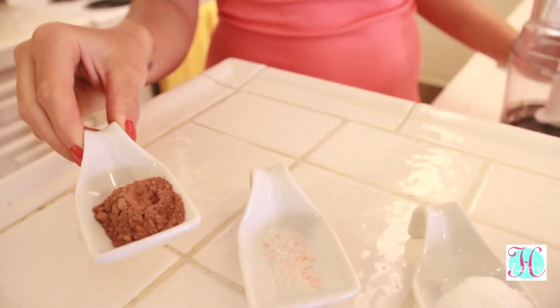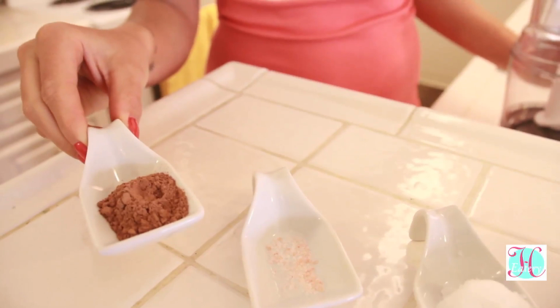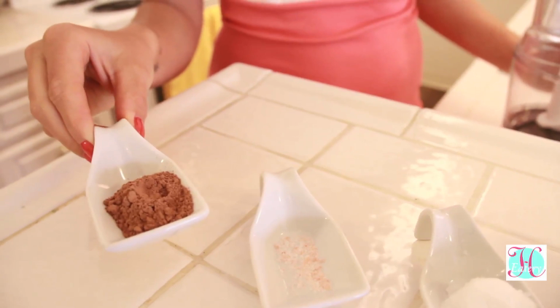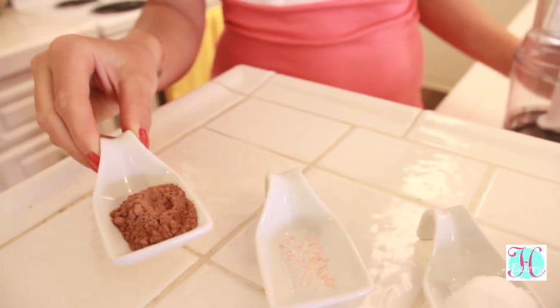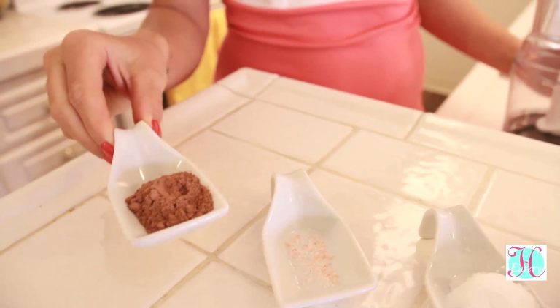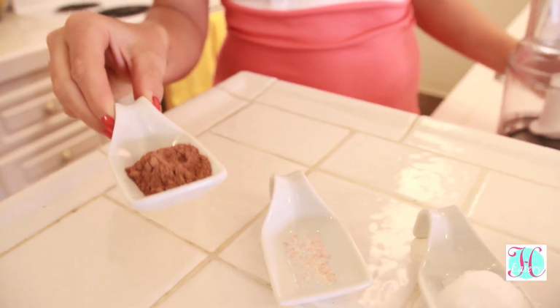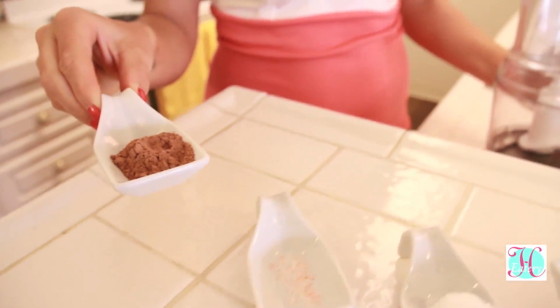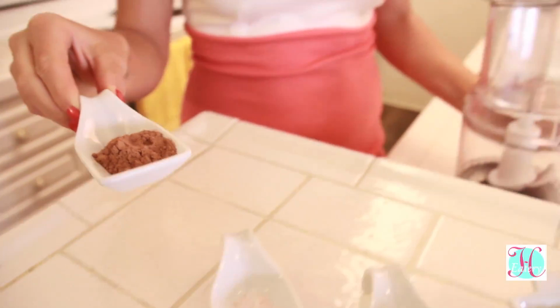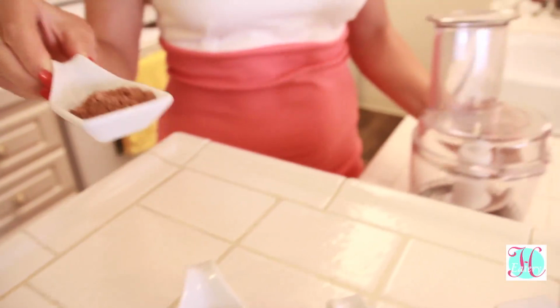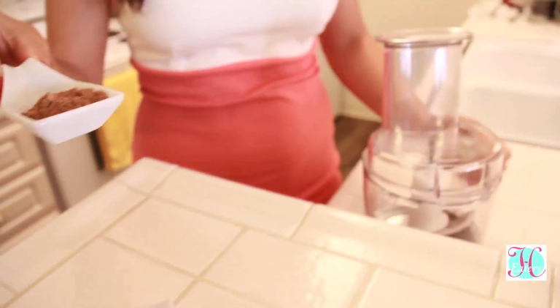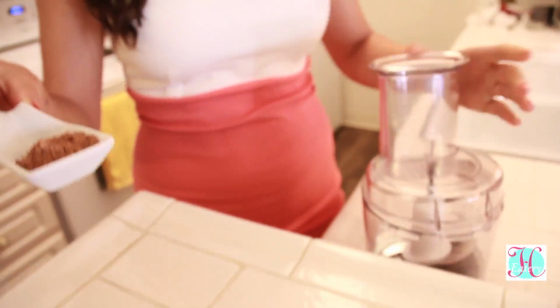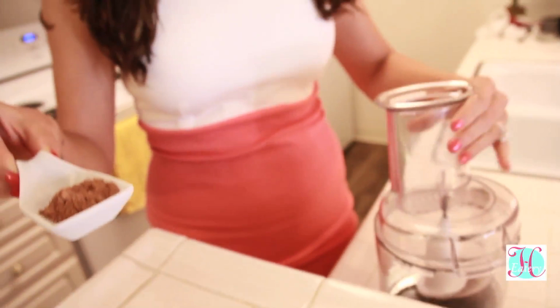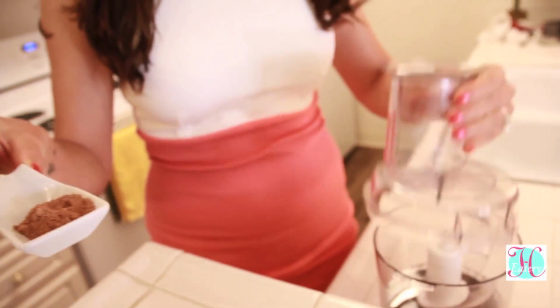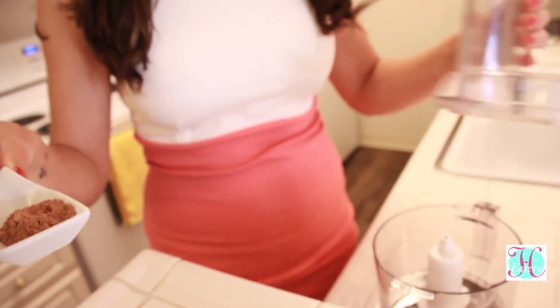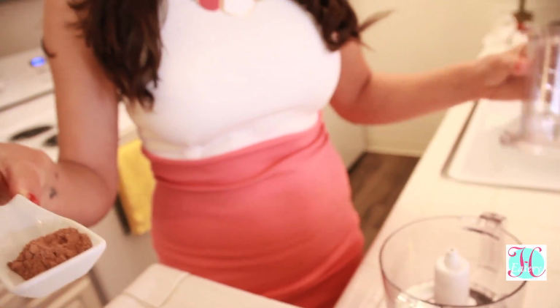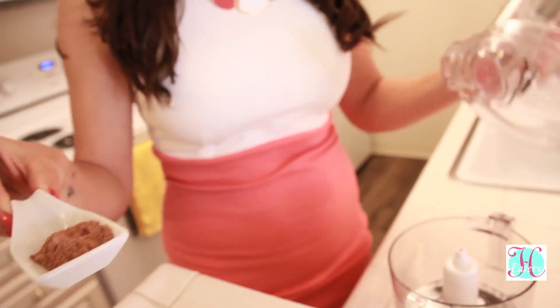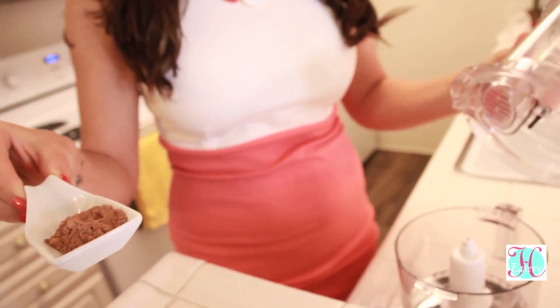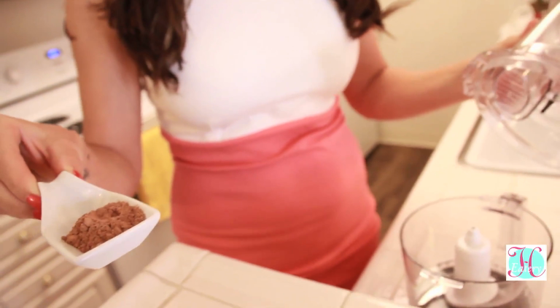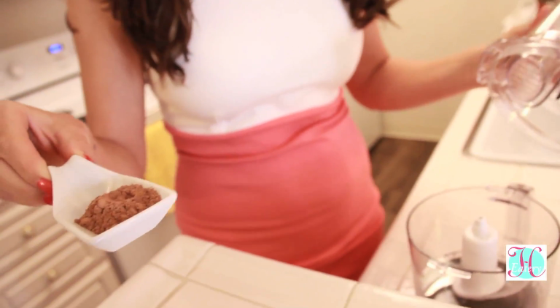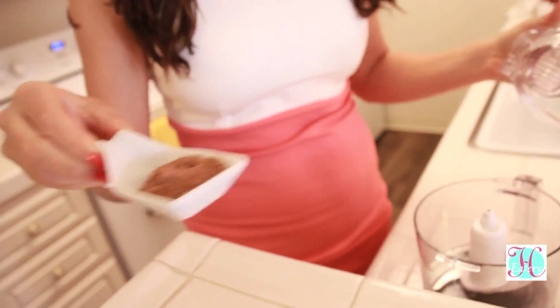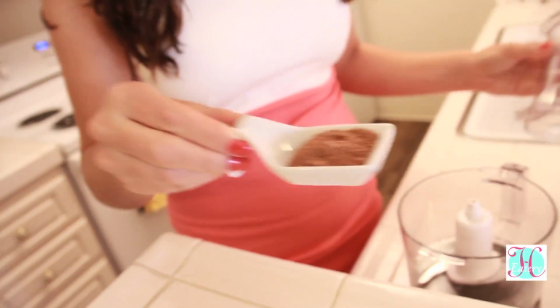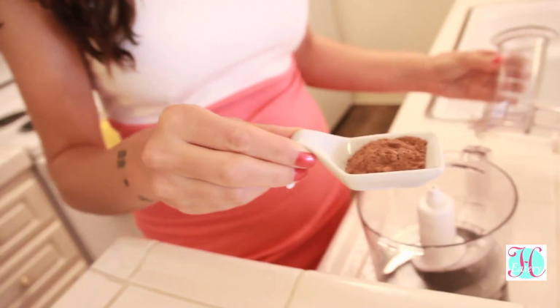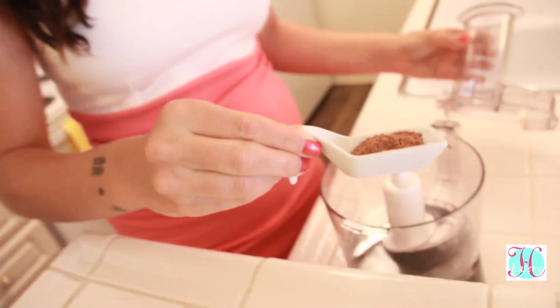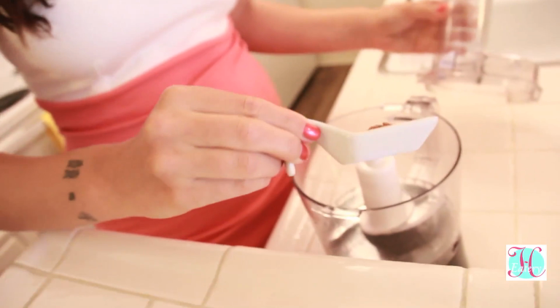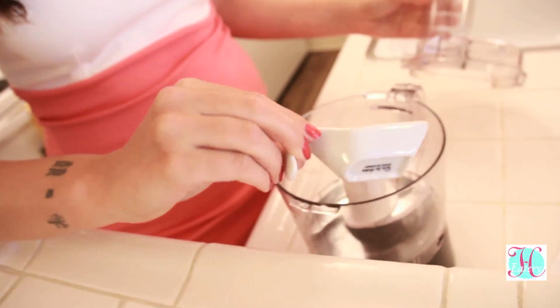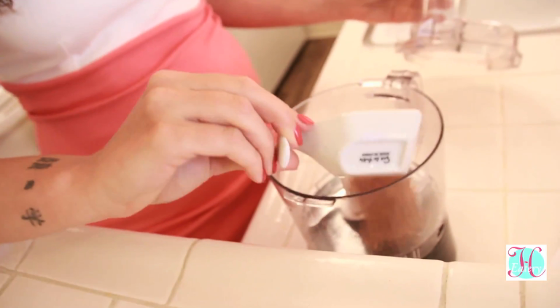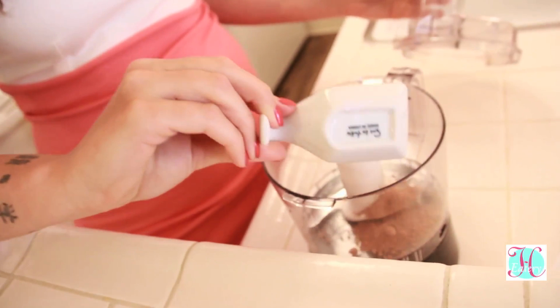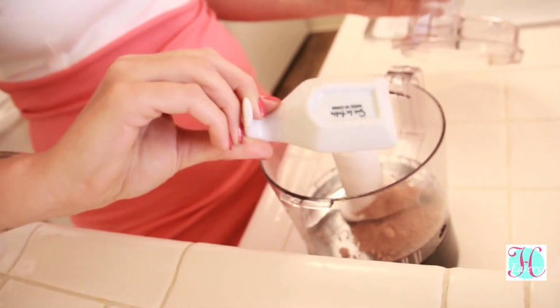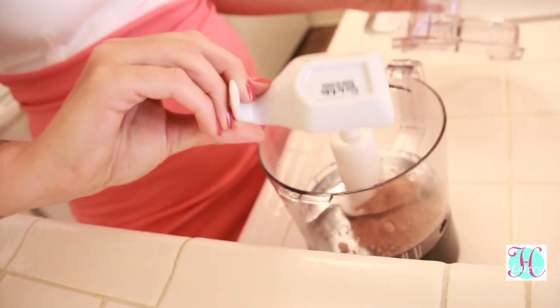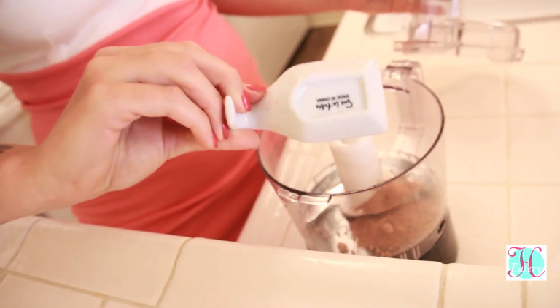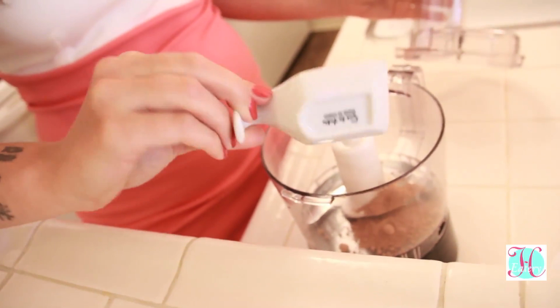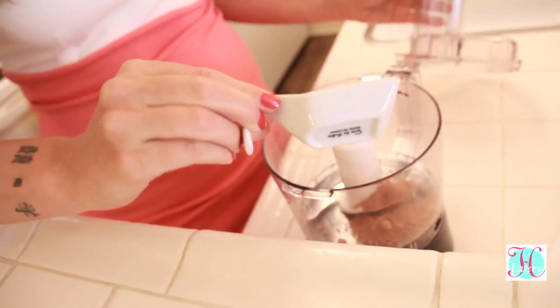Cacao powder is one of the best superfoods you can buy. It's rich in vitamin B and vitamin E, which is great for your skin and it boosts your mood.